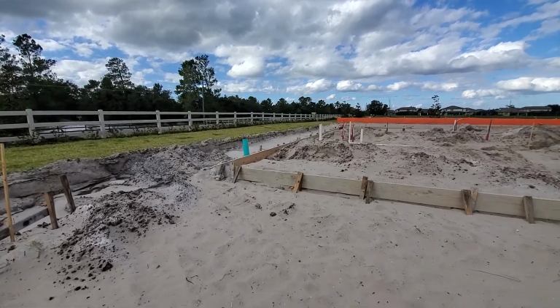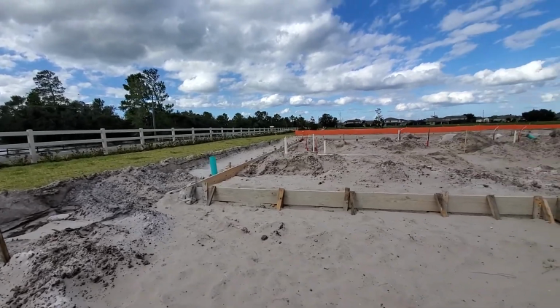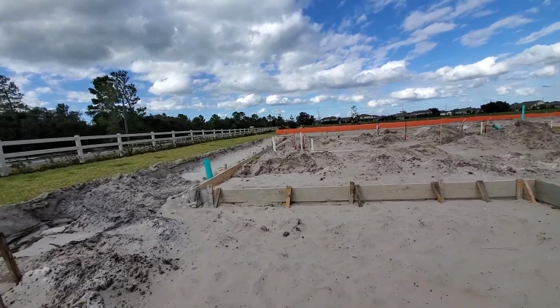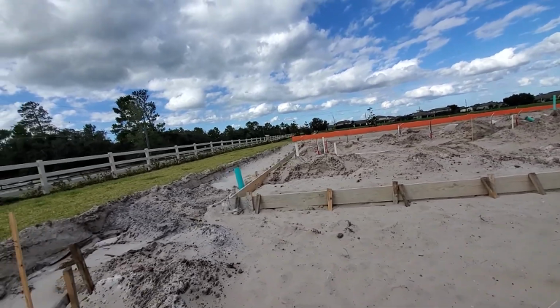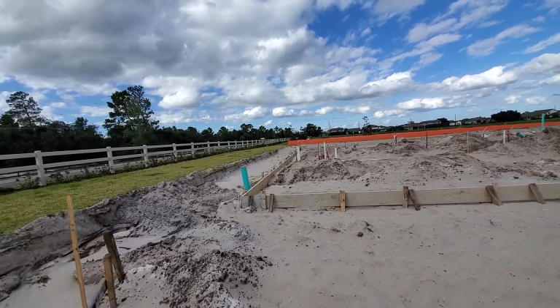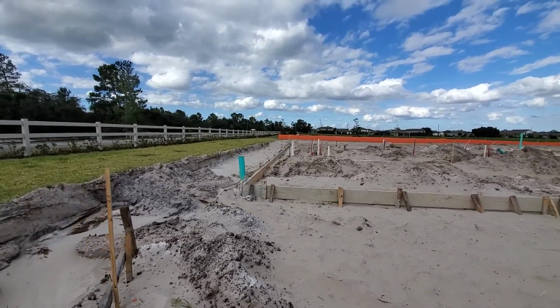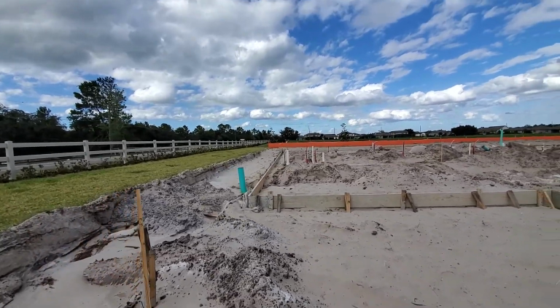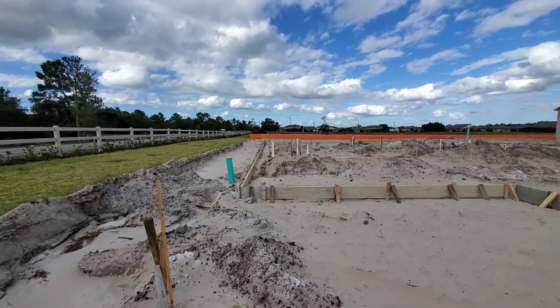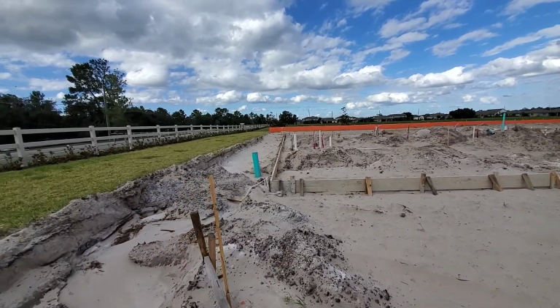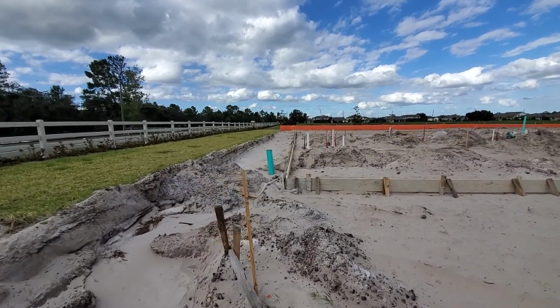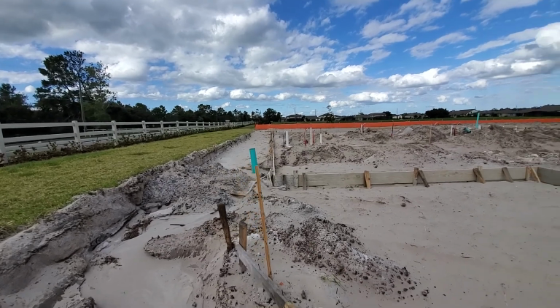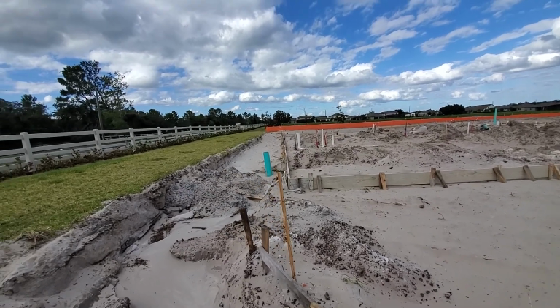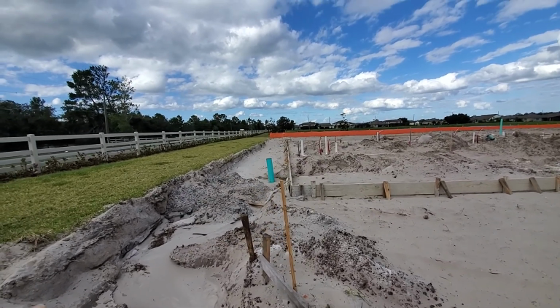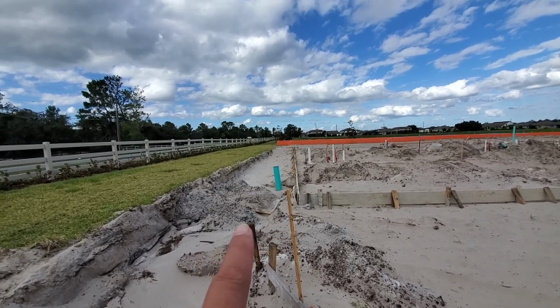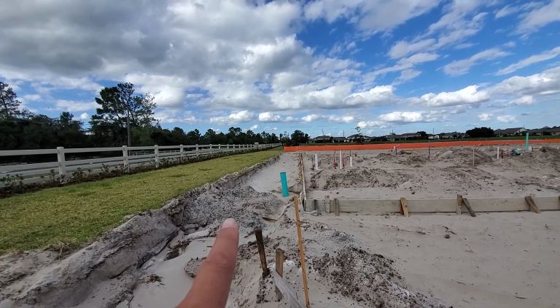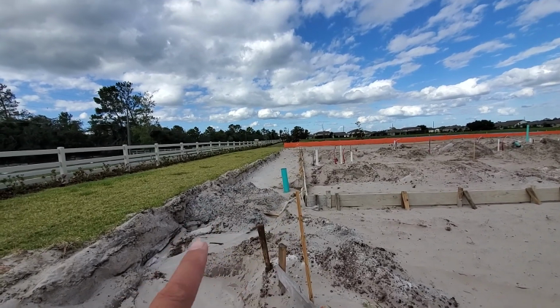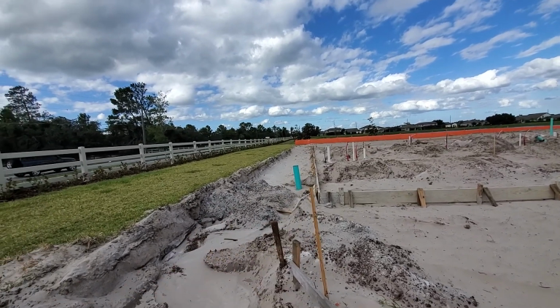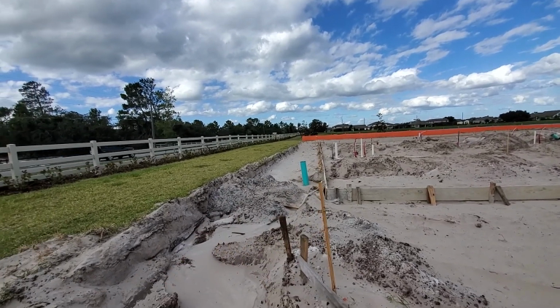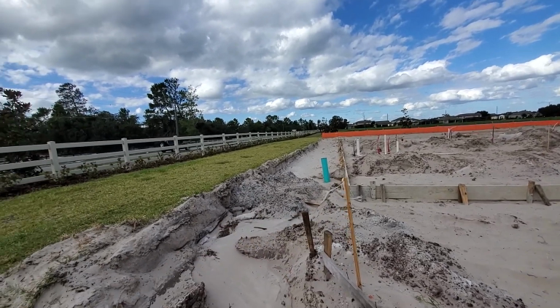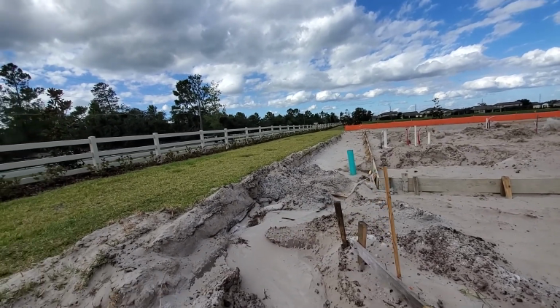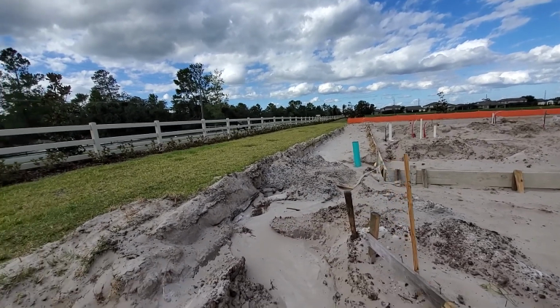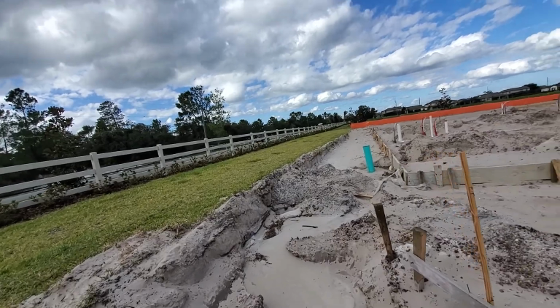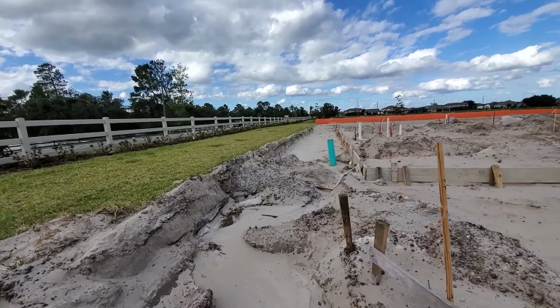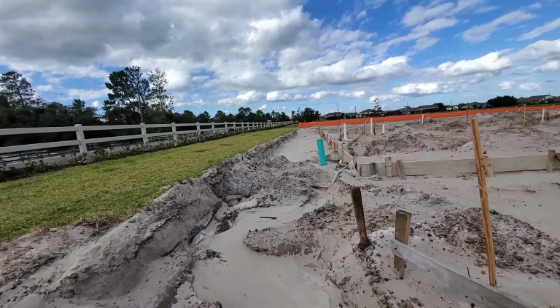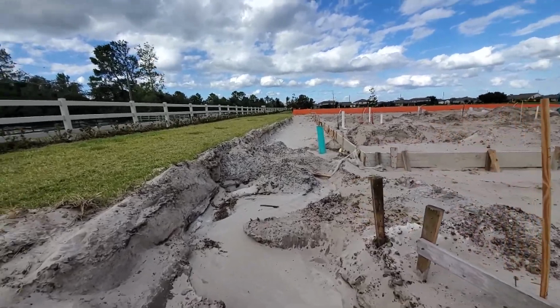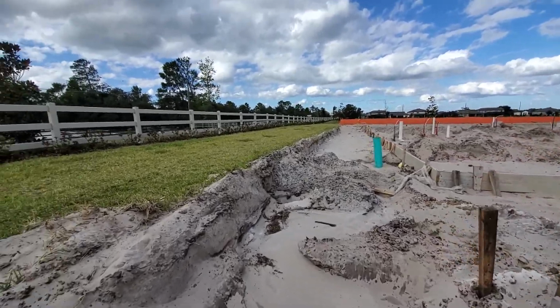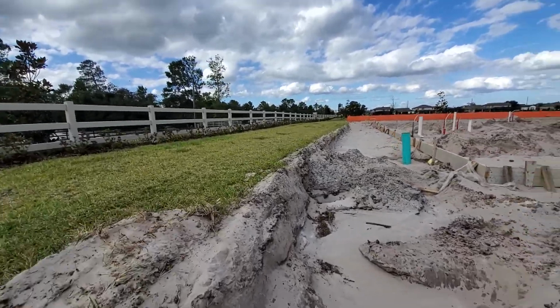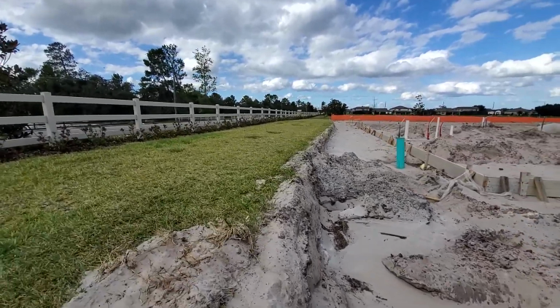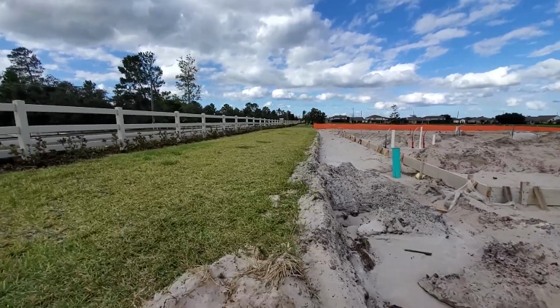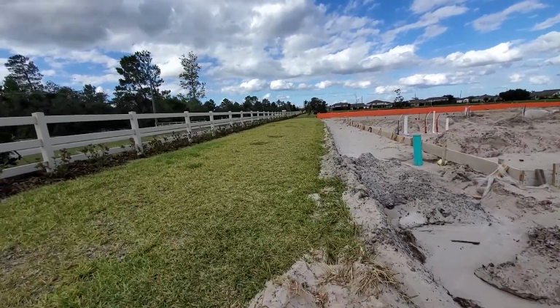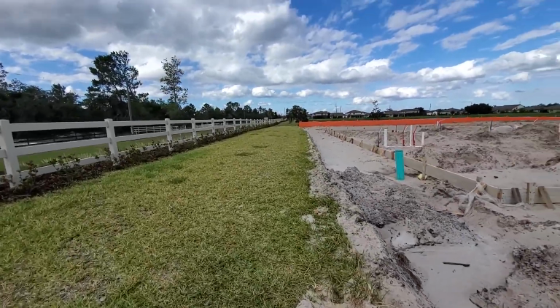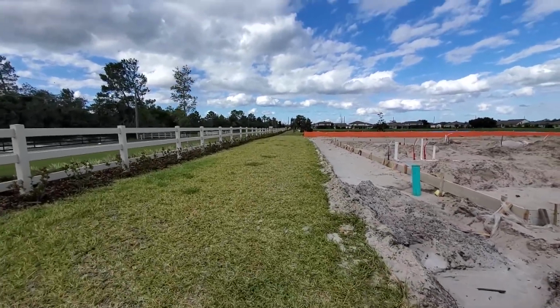This is your side yard. That trench is your yard and that's the side yard. It's about 15 feet — so that's more than 20 feet.